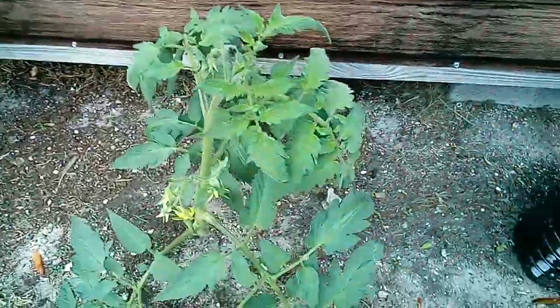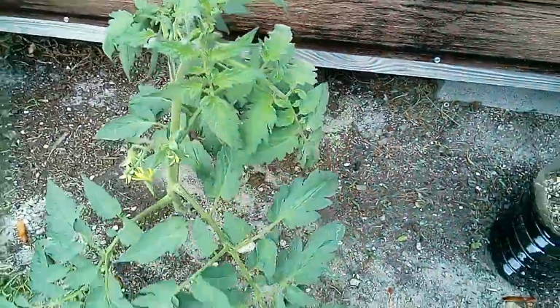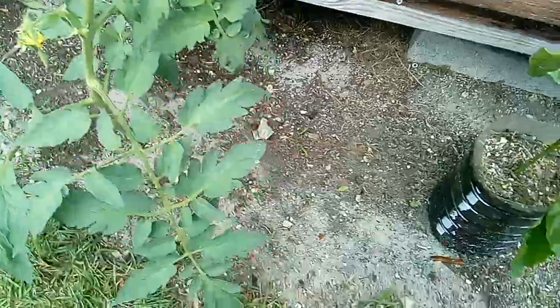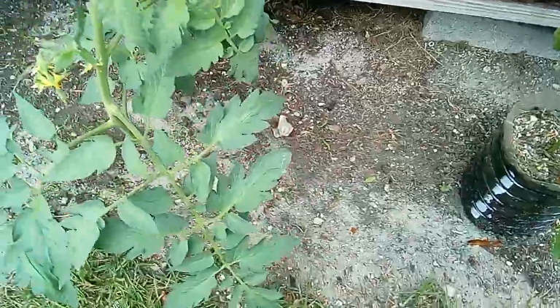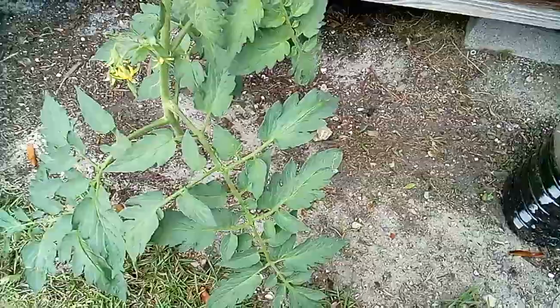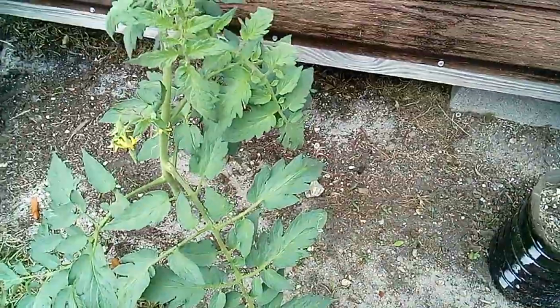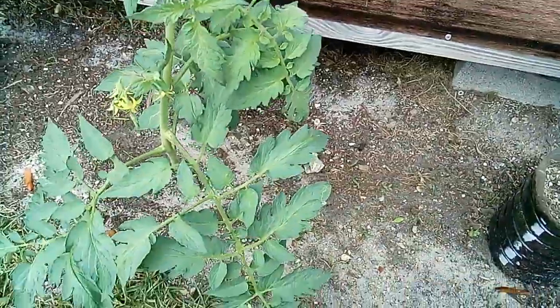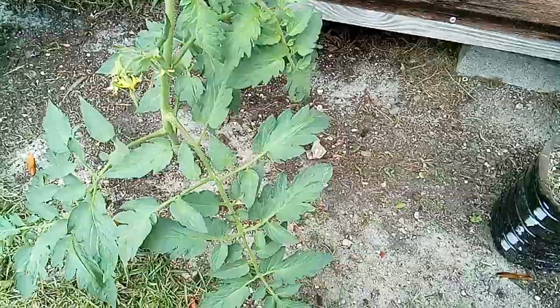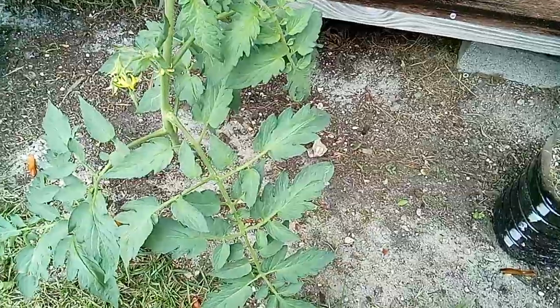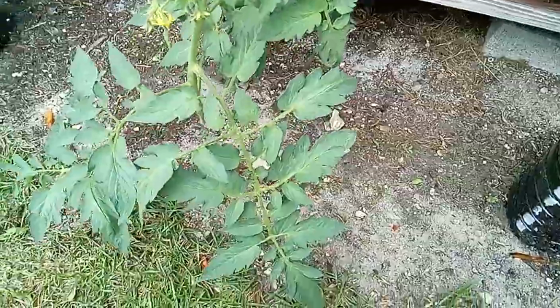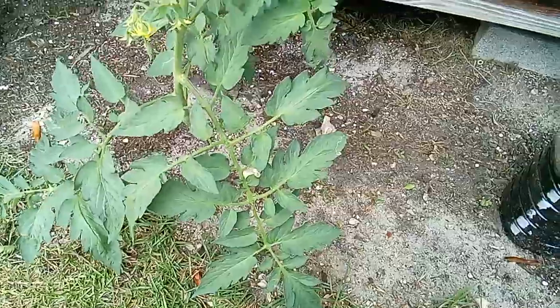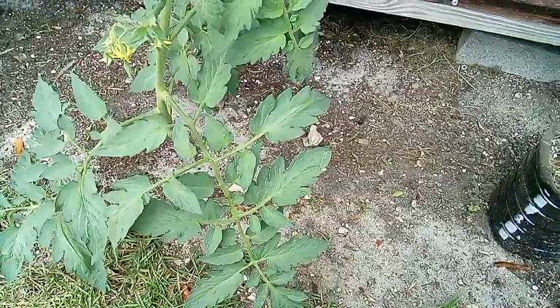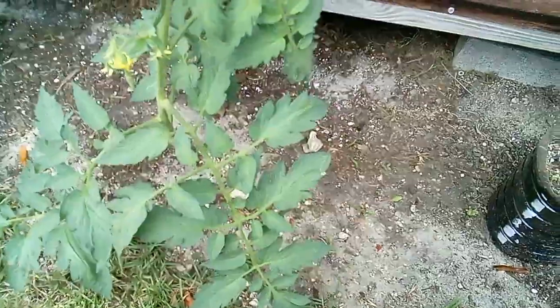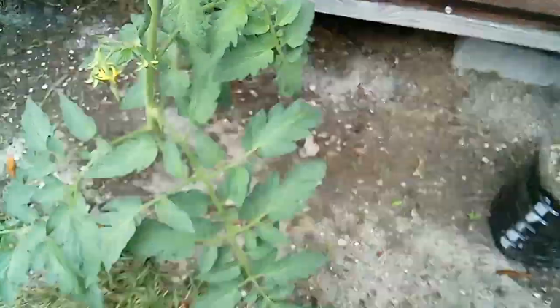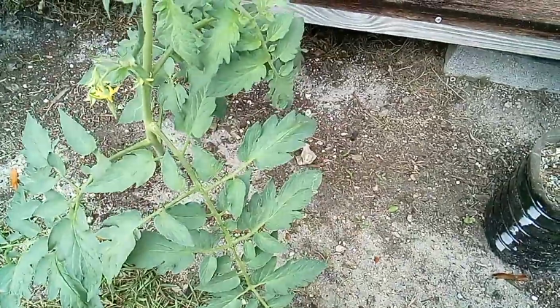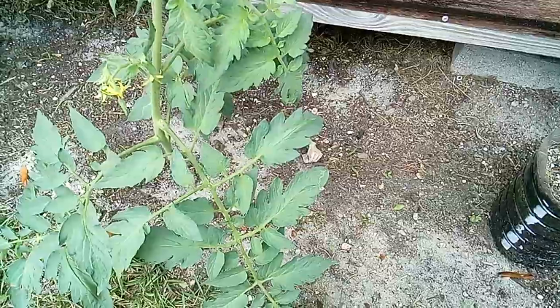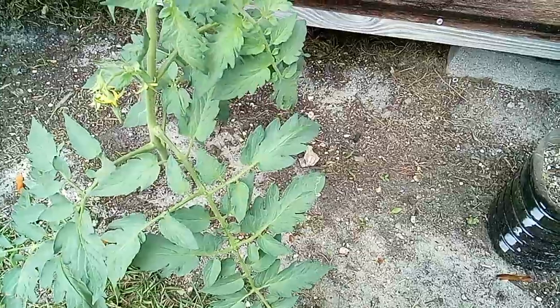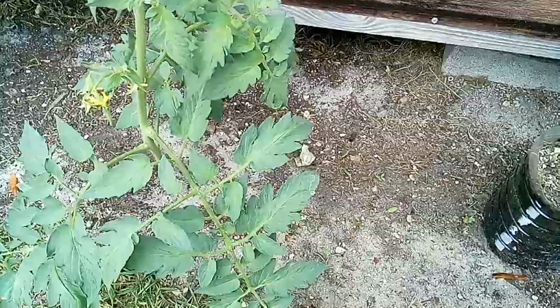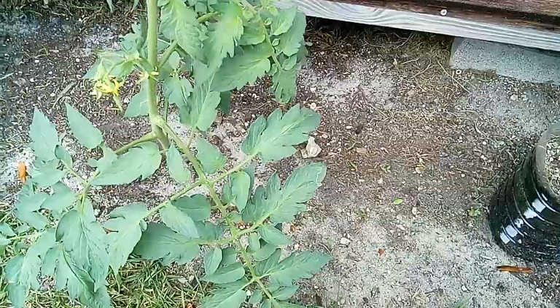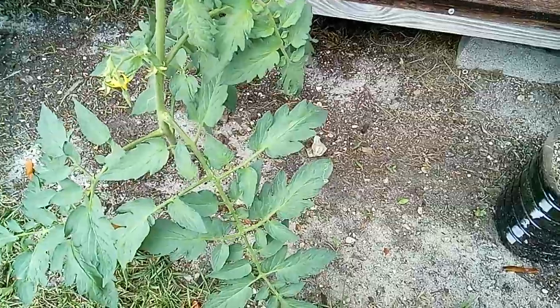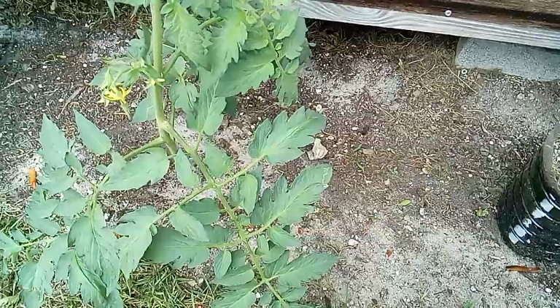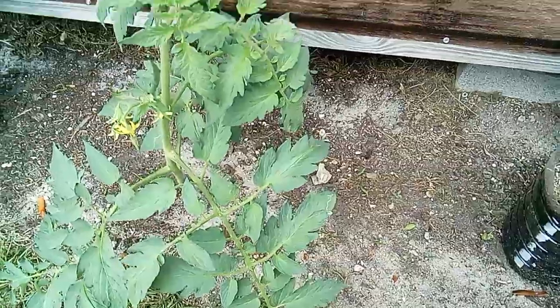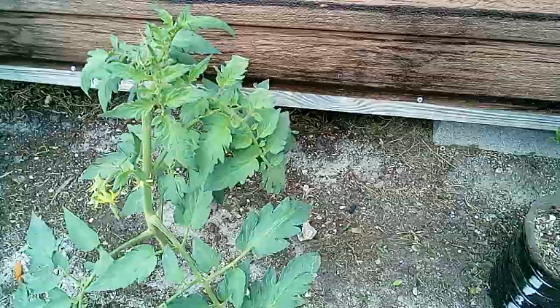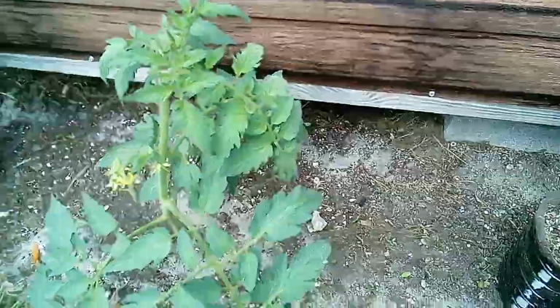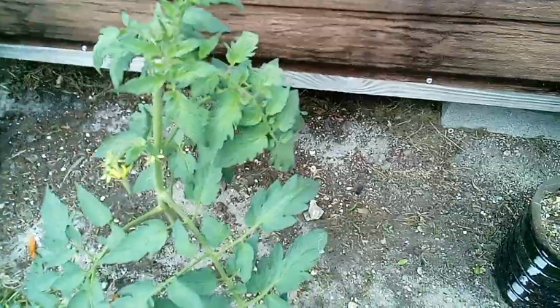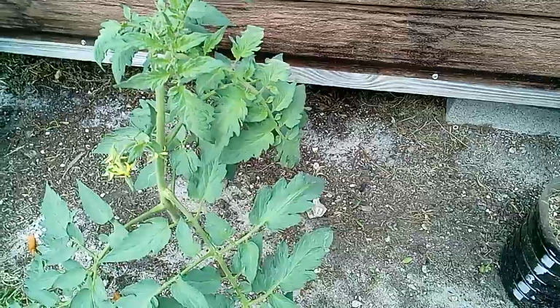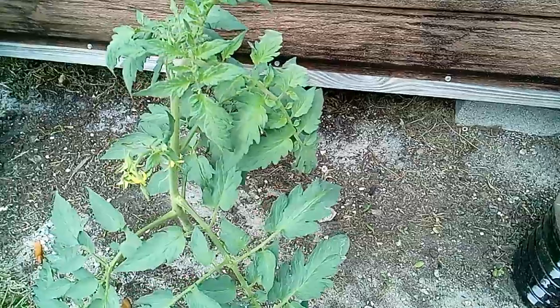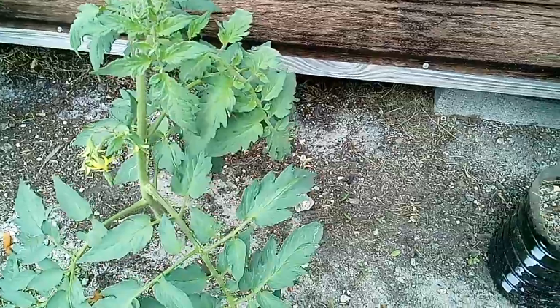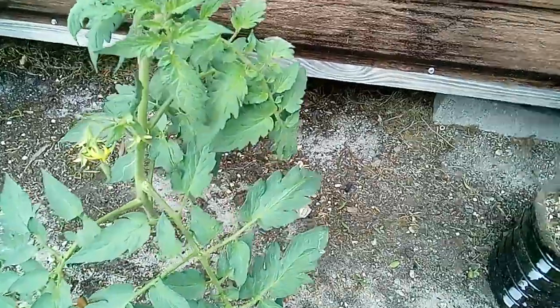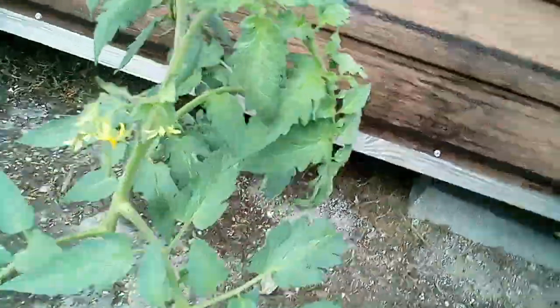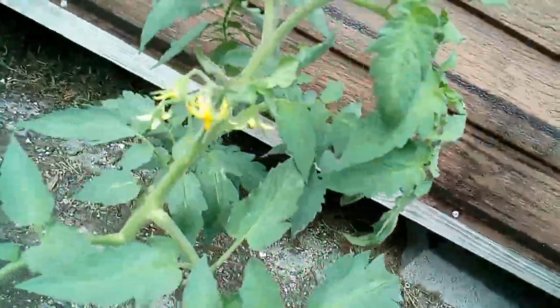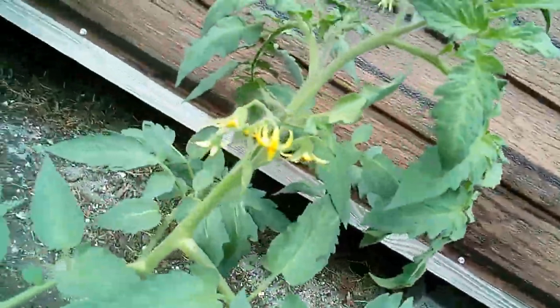And this is a tomato — I didn't even know I grew this here. I think it just sprung up when I had put some dirt down, and it was in the seeds. That's the tomato plant, y'all. See, it's starting to flower.